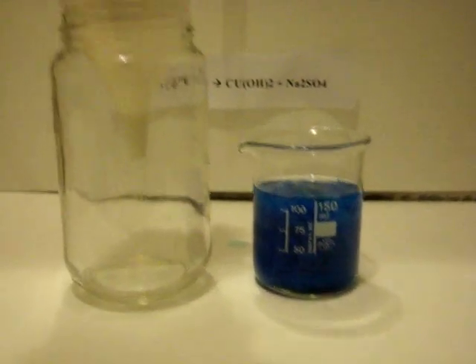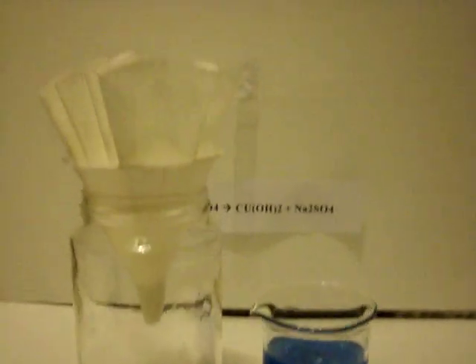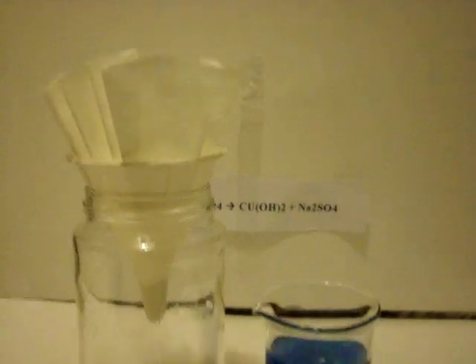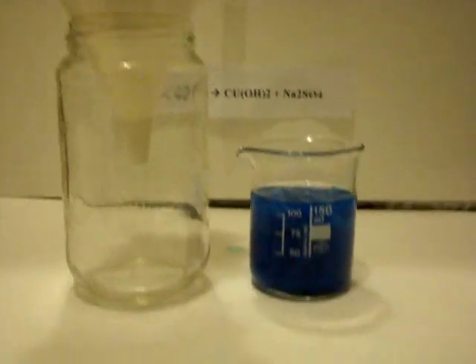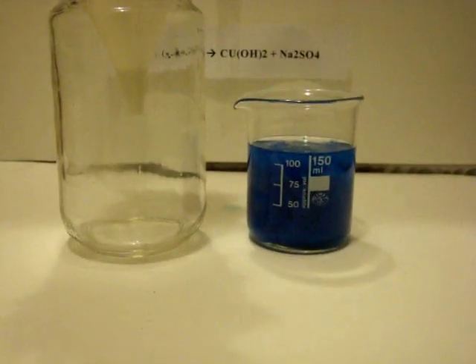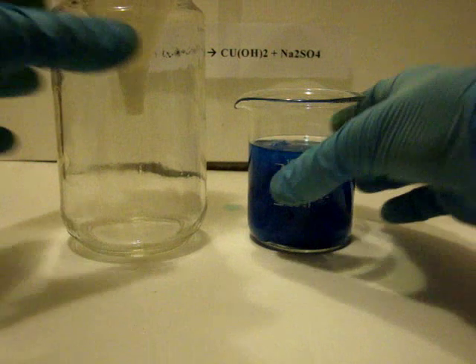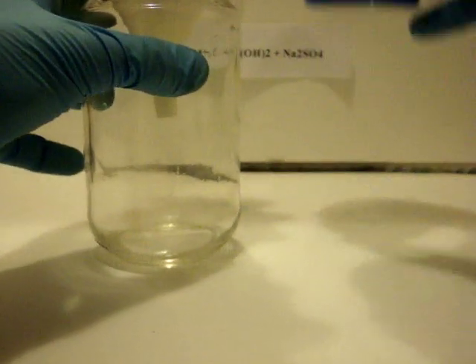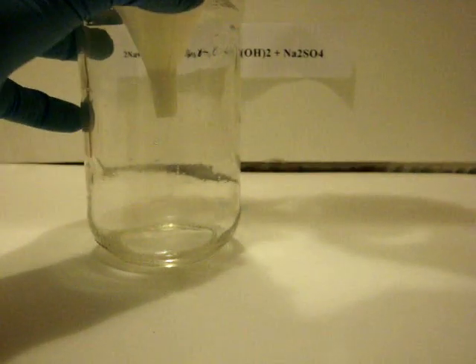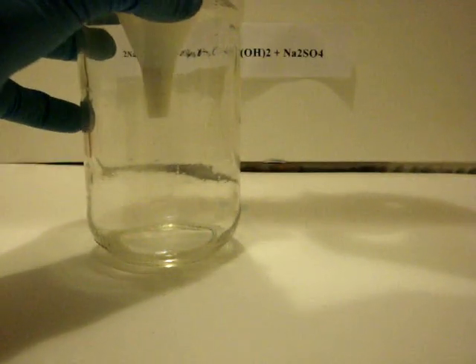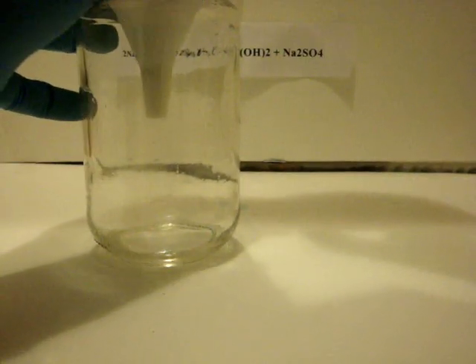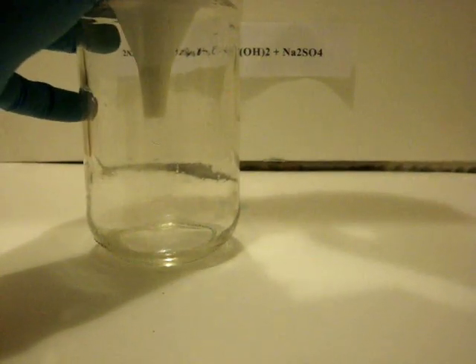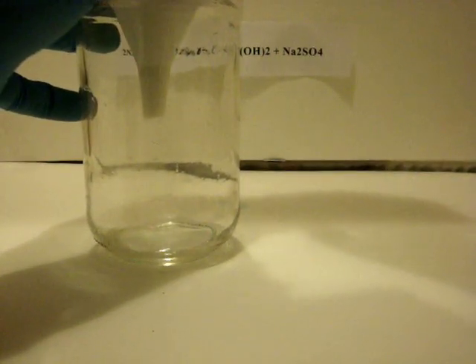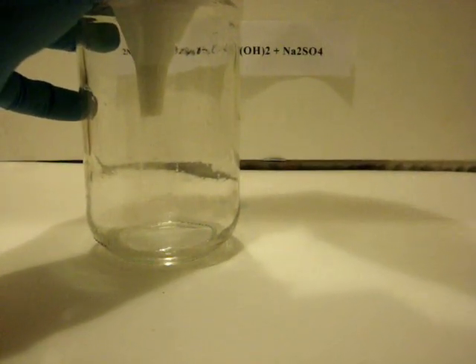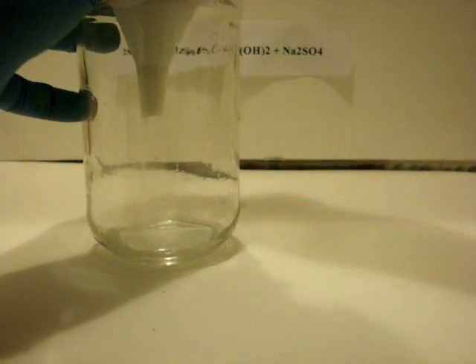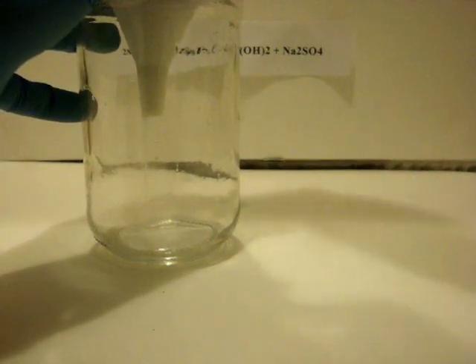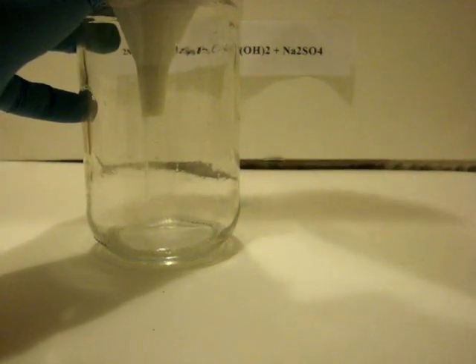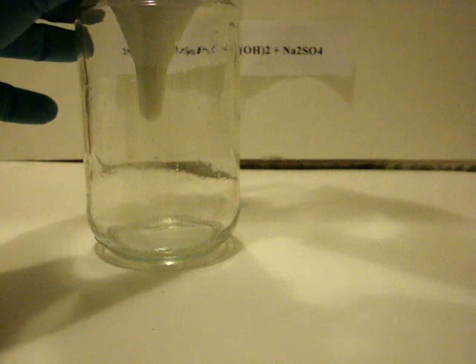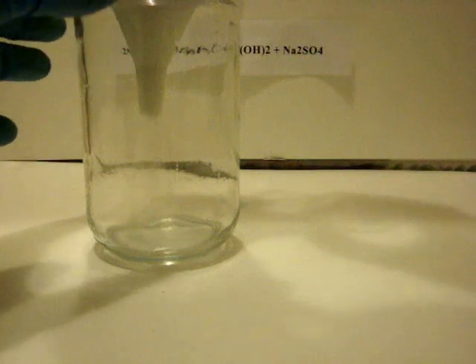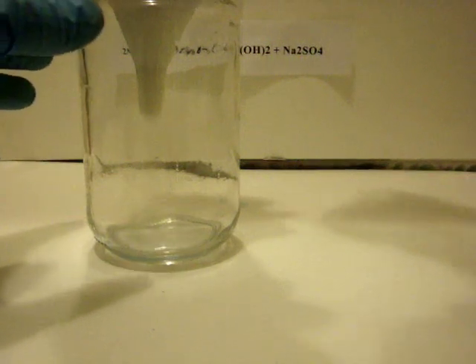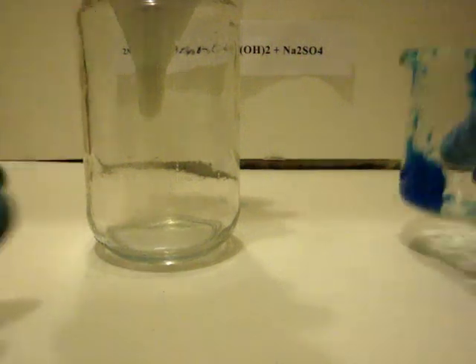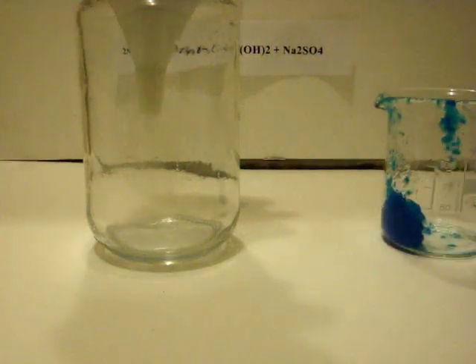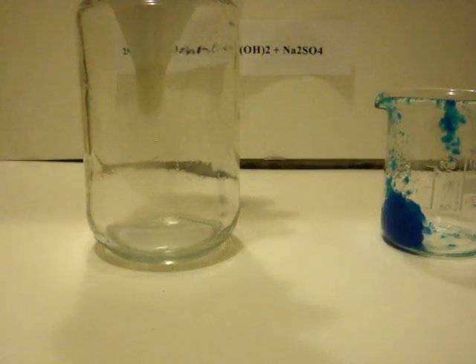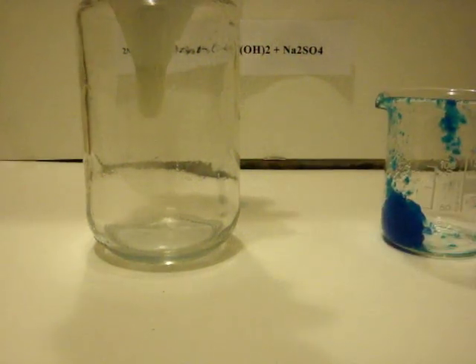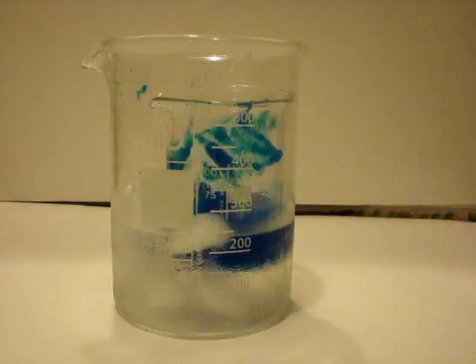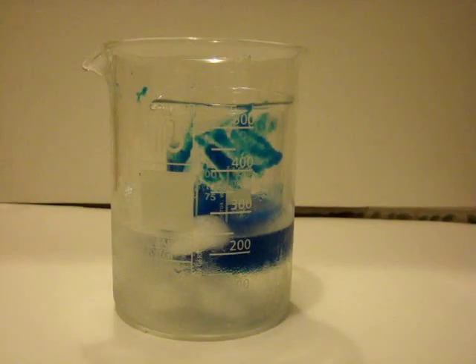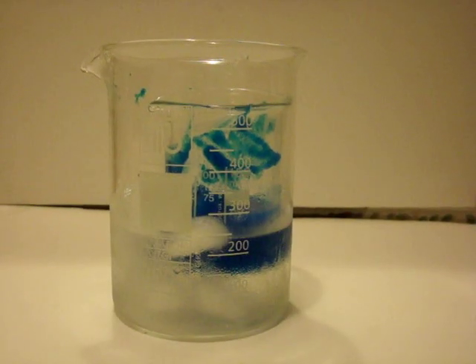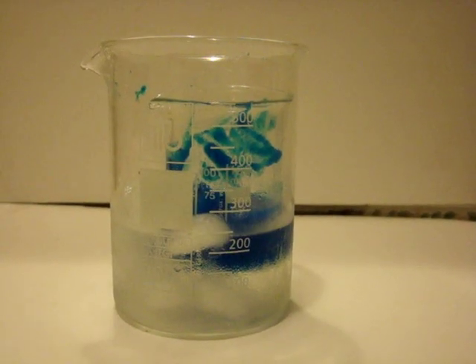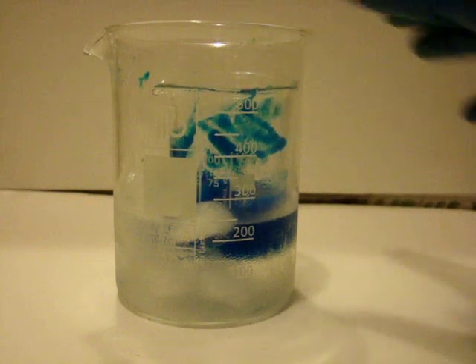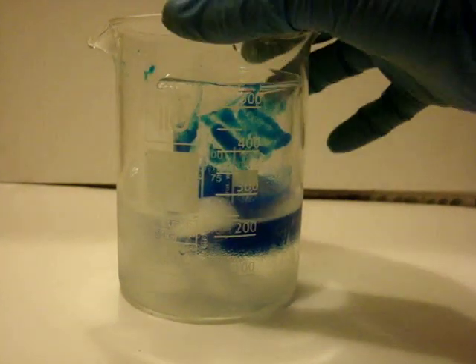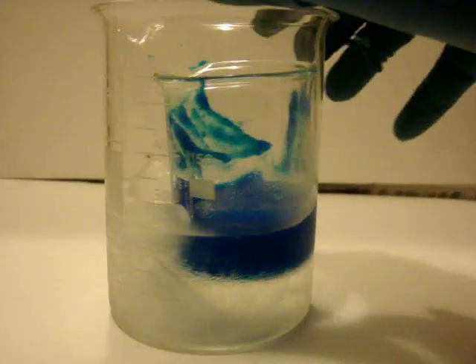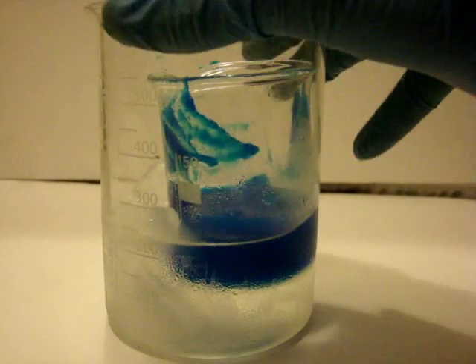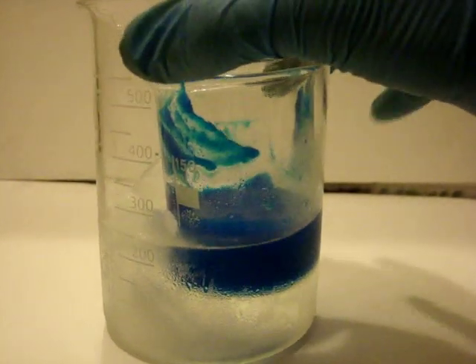After, filter through paper filter the hydroxide and put it into a larger beaker full of ice. It is important to keep the copper hydroxide cold for the next step, or it will decompose into copper oxide, which is unusable for this reaction.